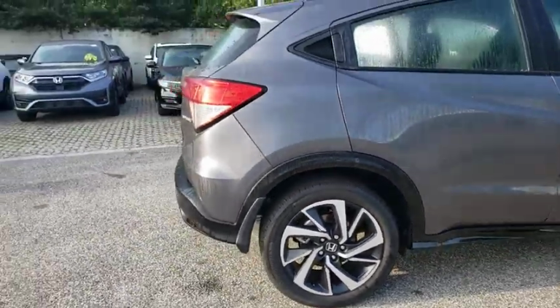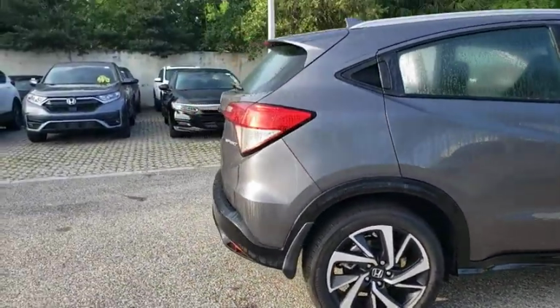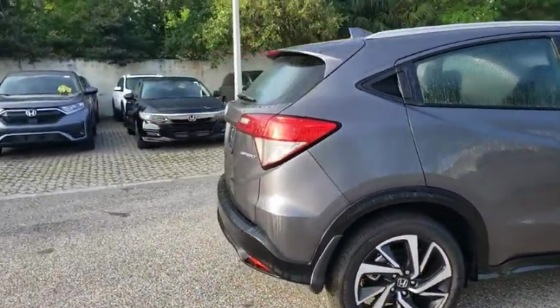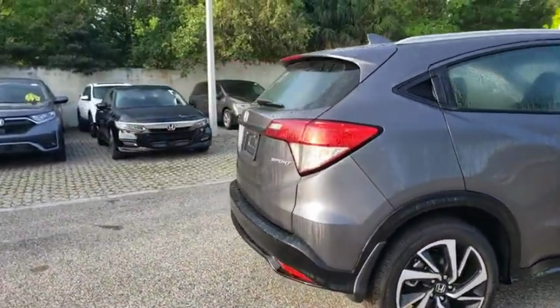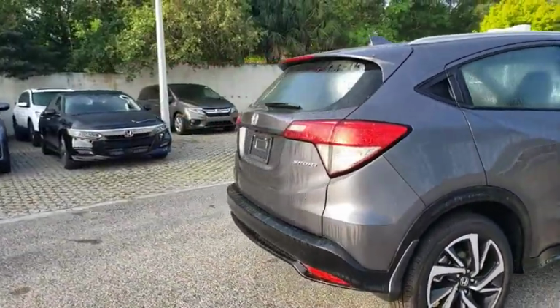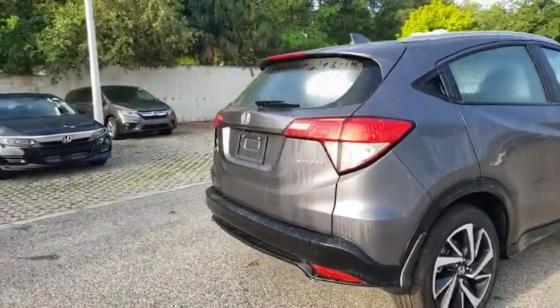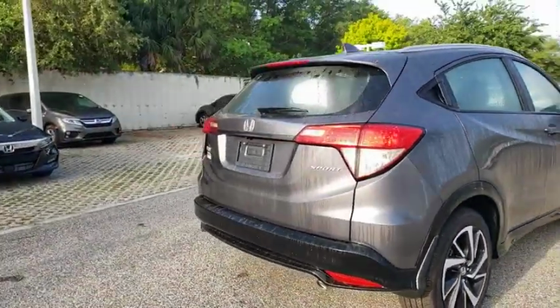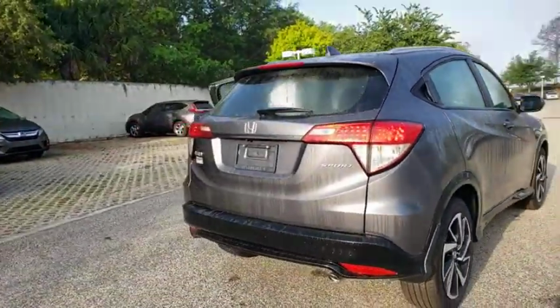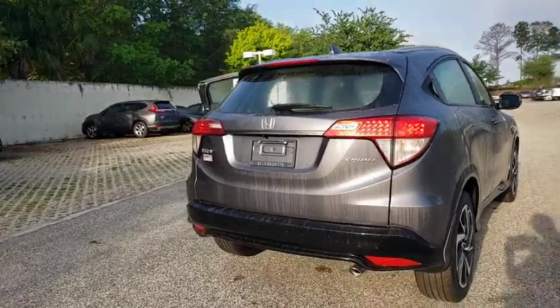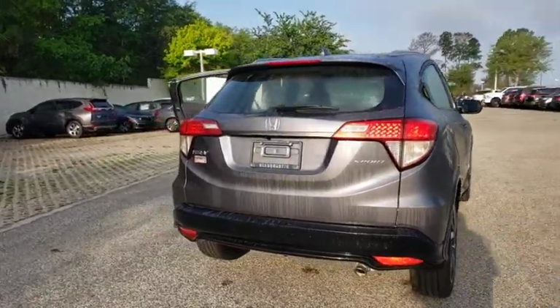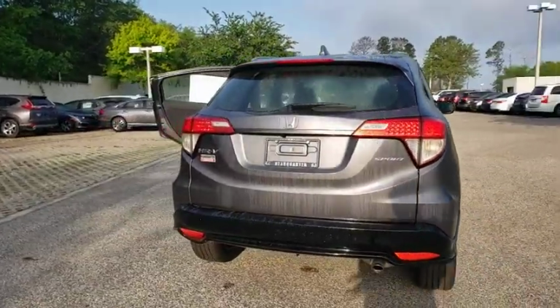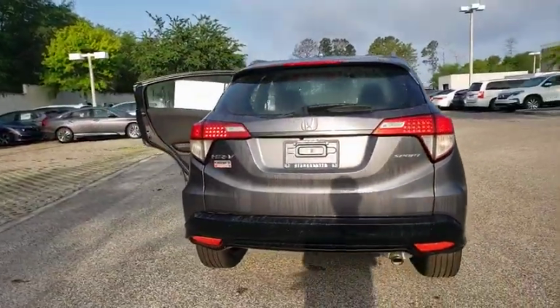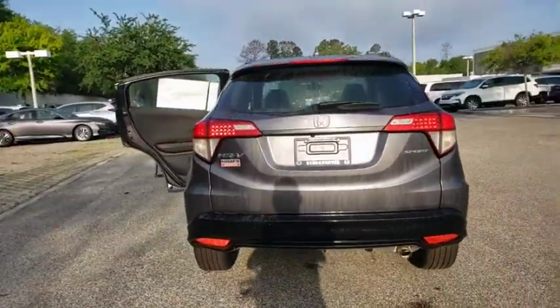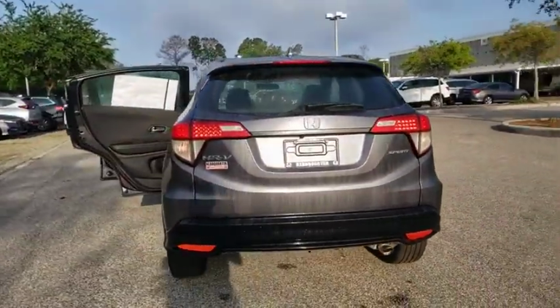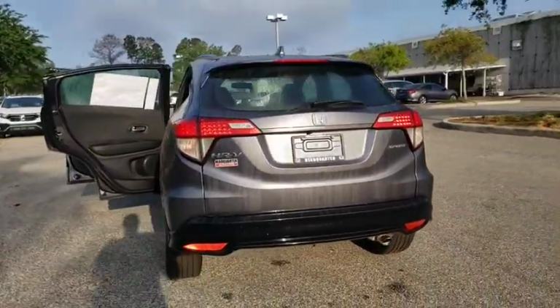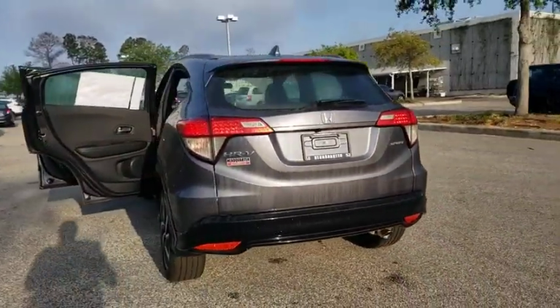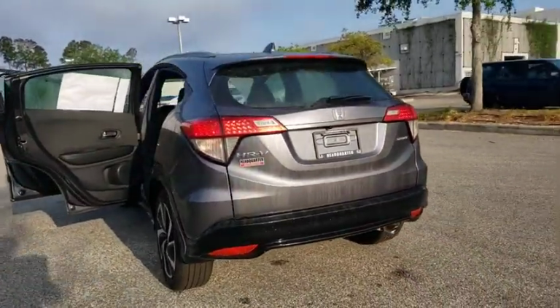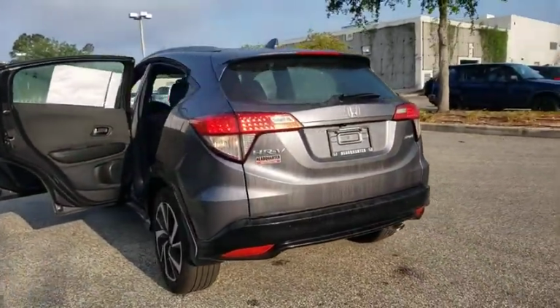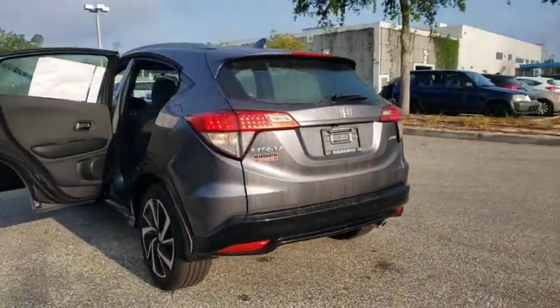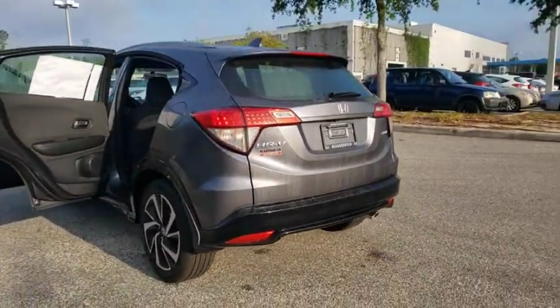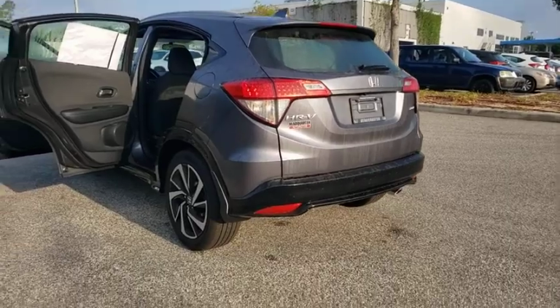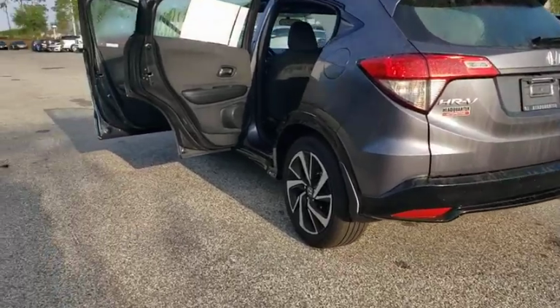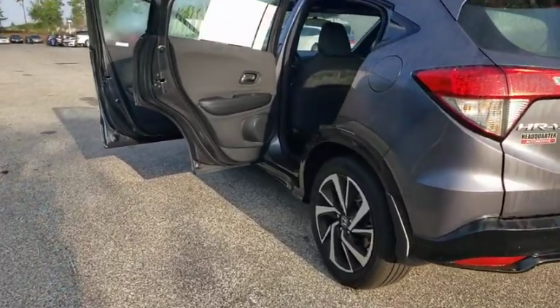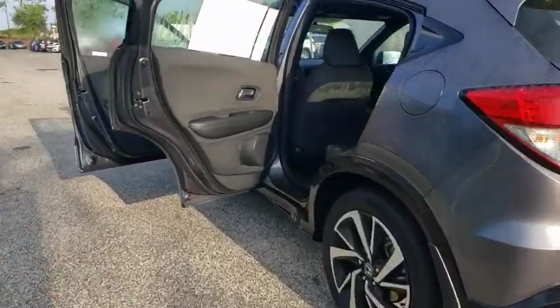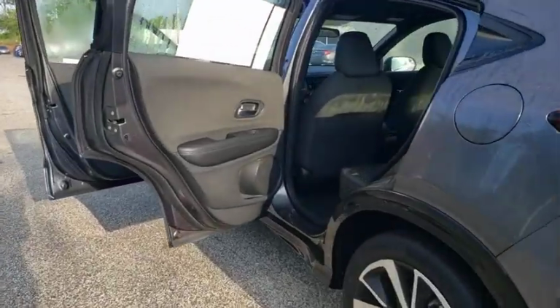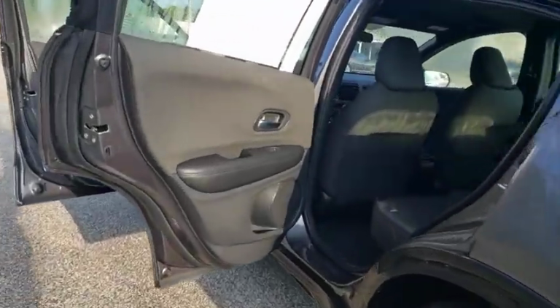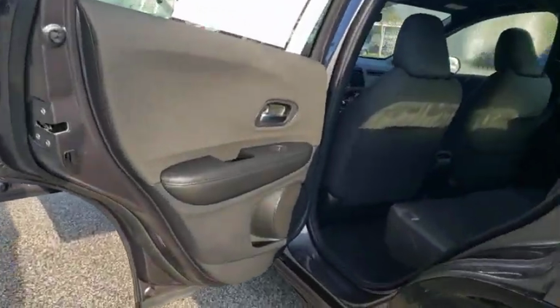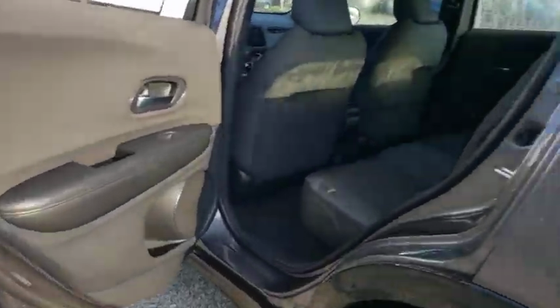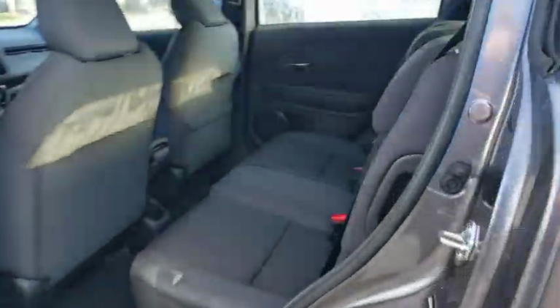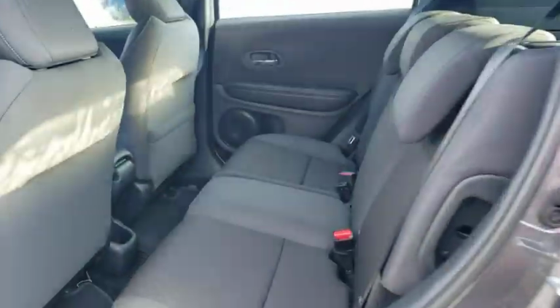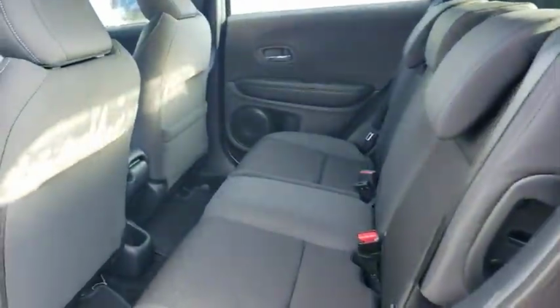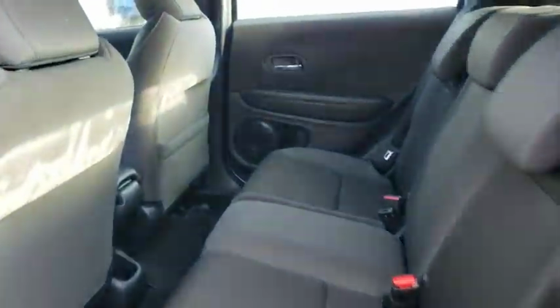Backup camera, steering wheel audio control, anti-lock braking system, keyless entry, traction control, stability control, Bluetooth, leather-wrapped steering wheel, adjustable steering wheel, power steering, aluminum wheels, floor mats.